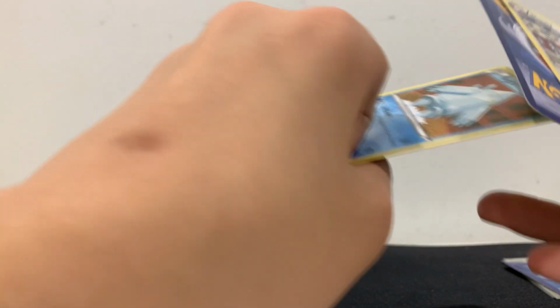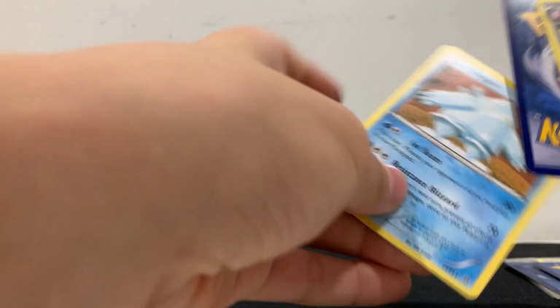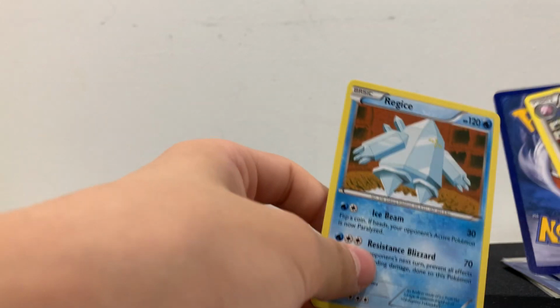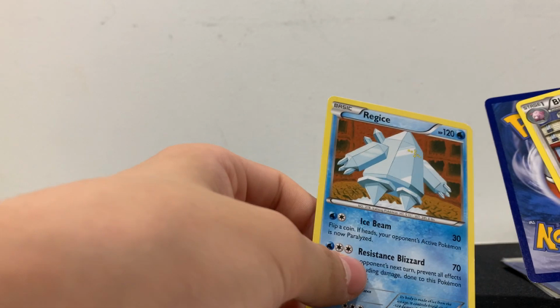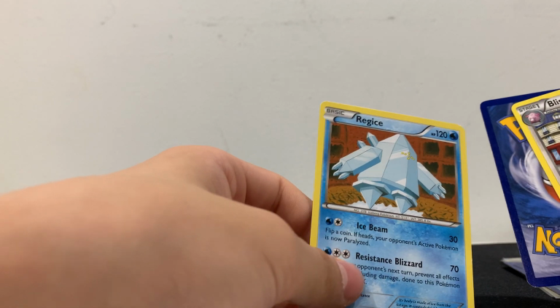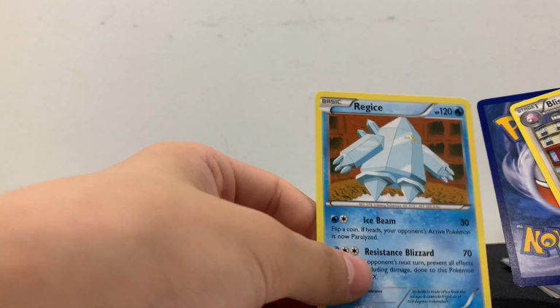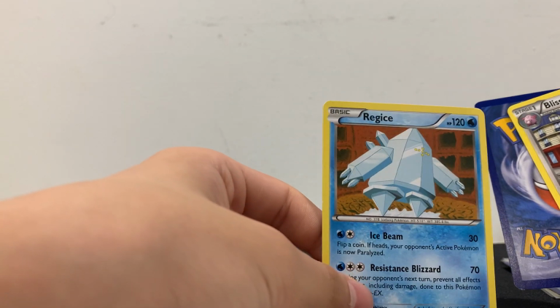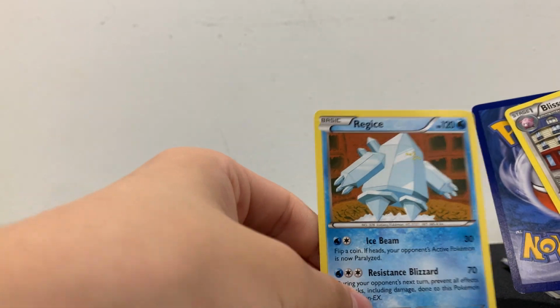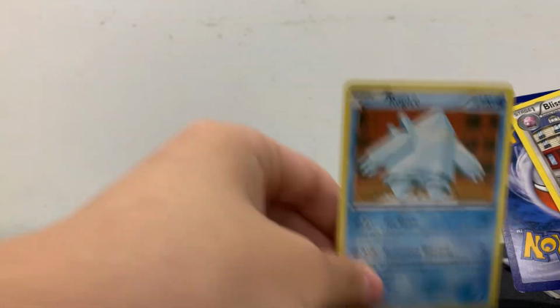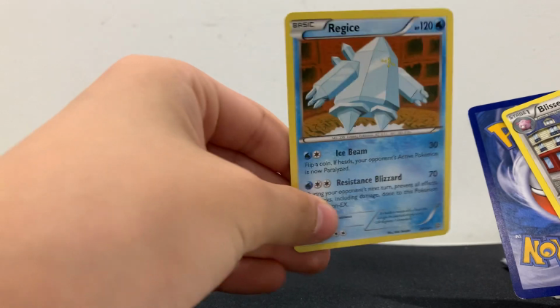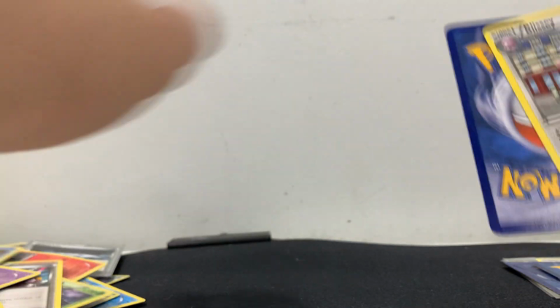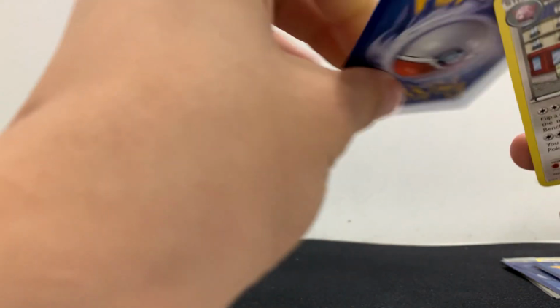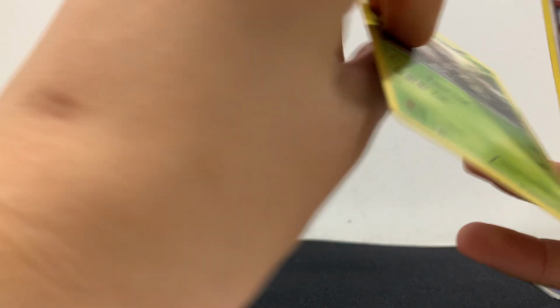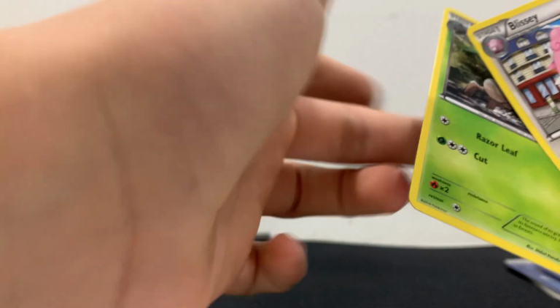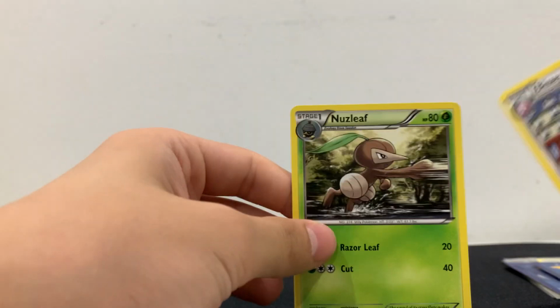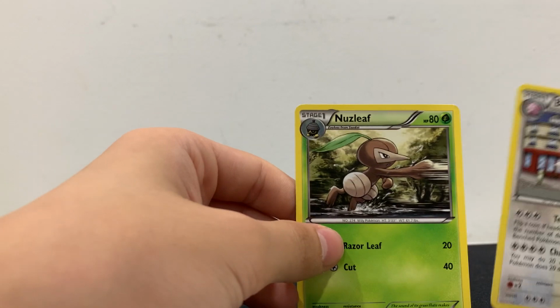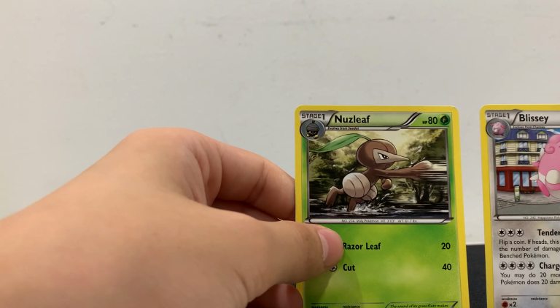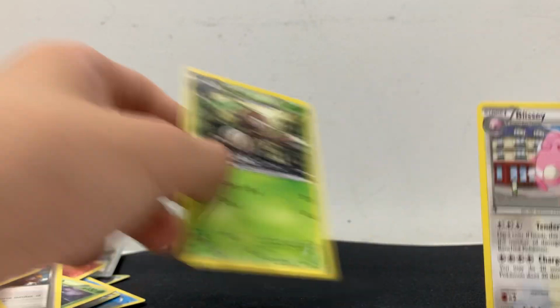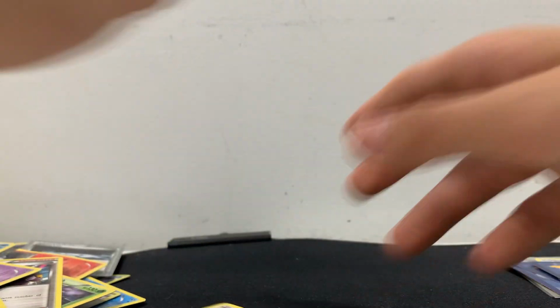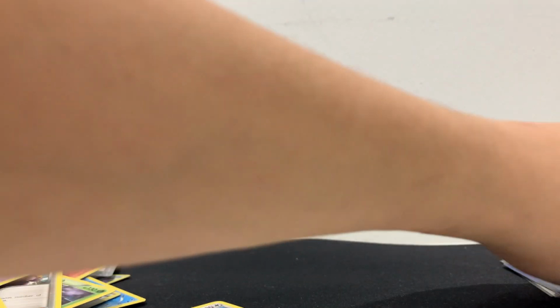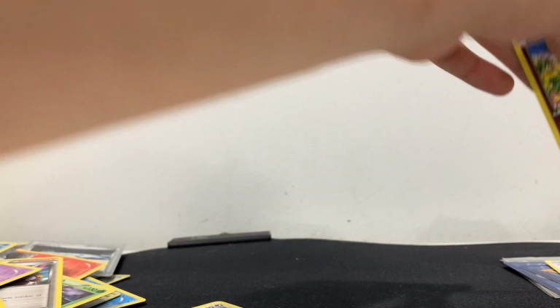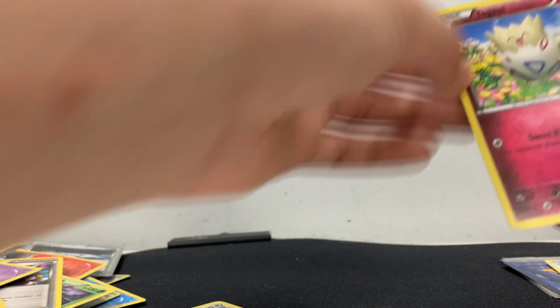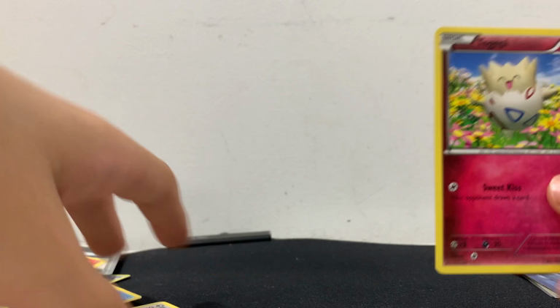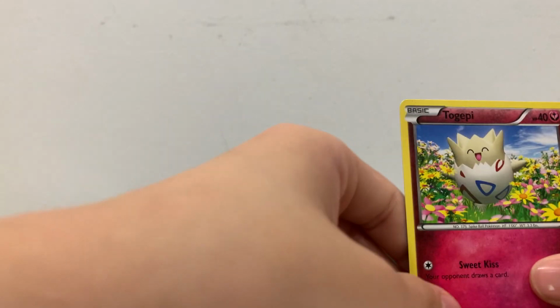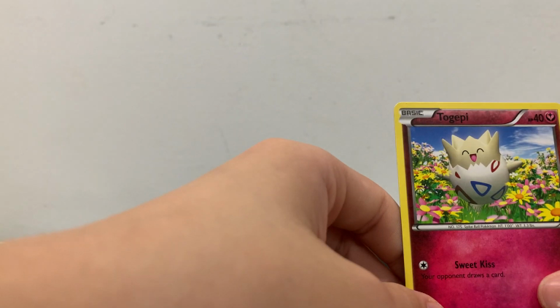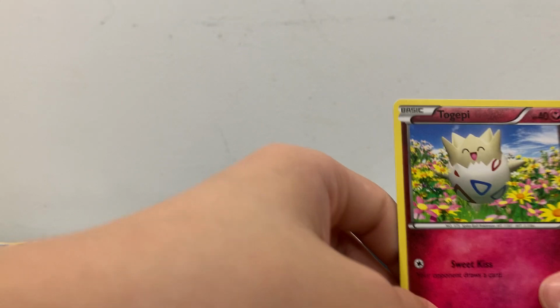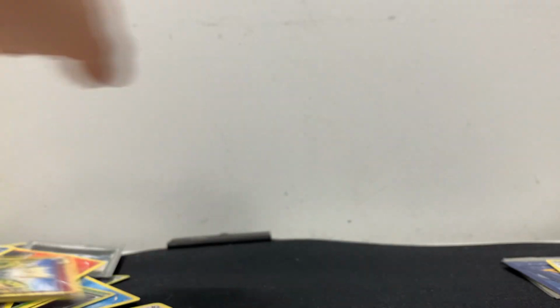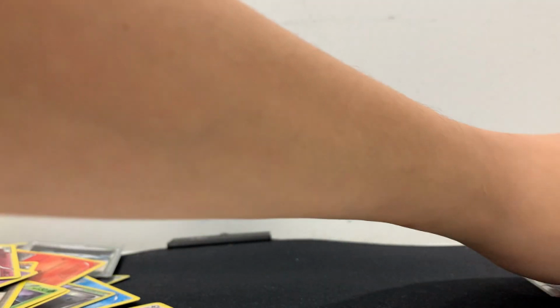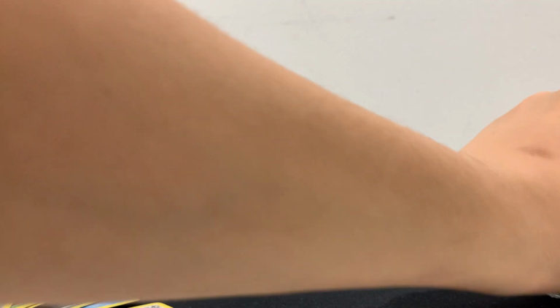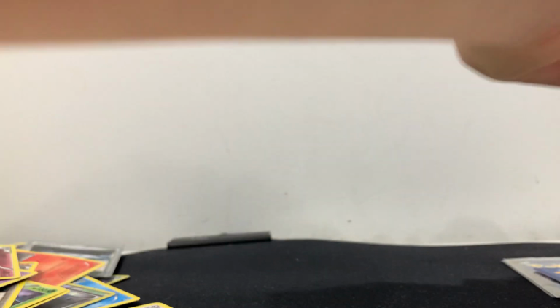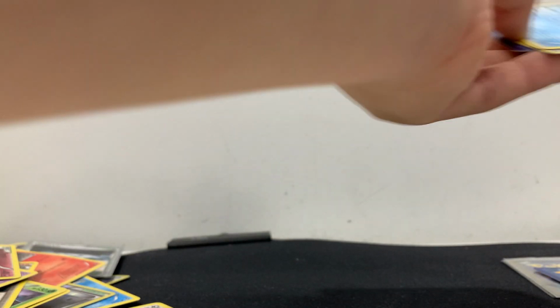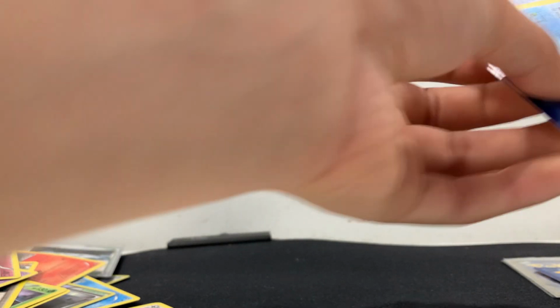We got a Lampent — this is Litwick. That's nice. Professor. We have Rejoice — I've never heard of this Pokémon. Then we have a Nuzleaf and then we have a Blissey. Blisseys are okay. Togepi — no clue, whatever.